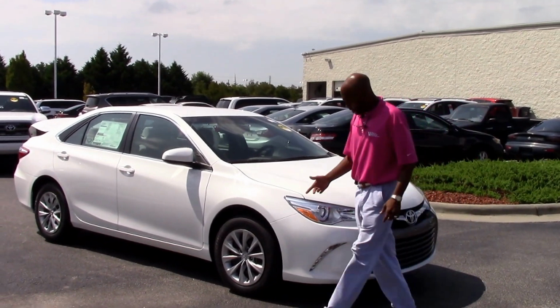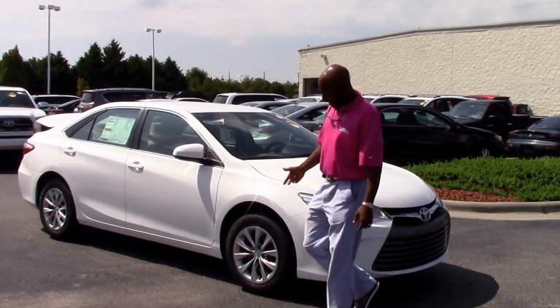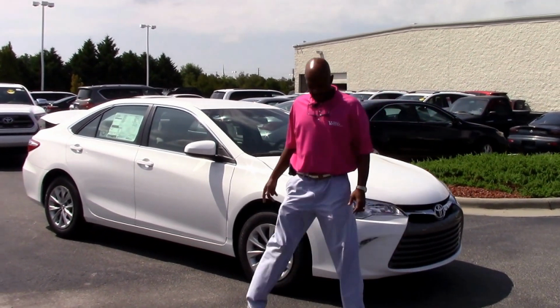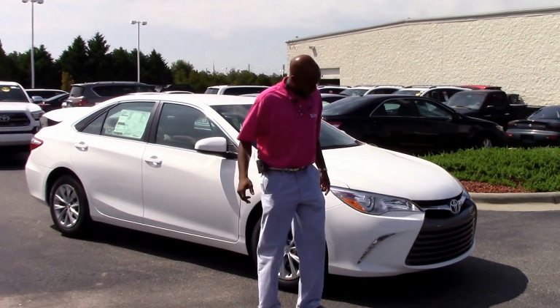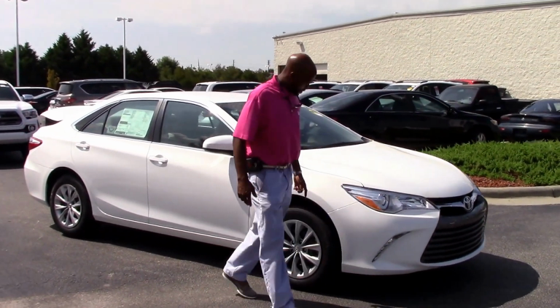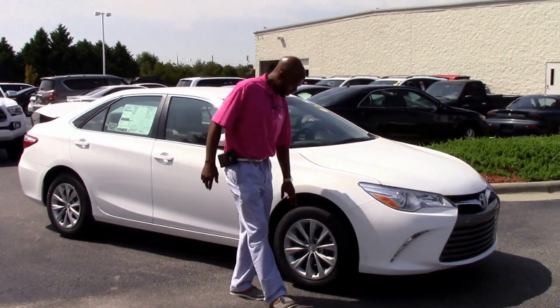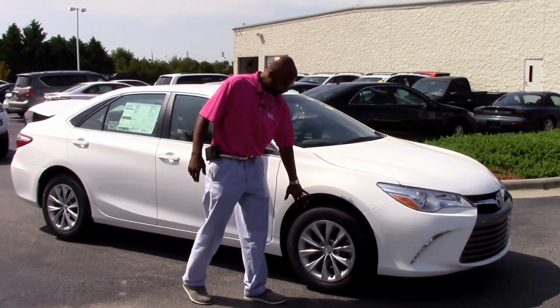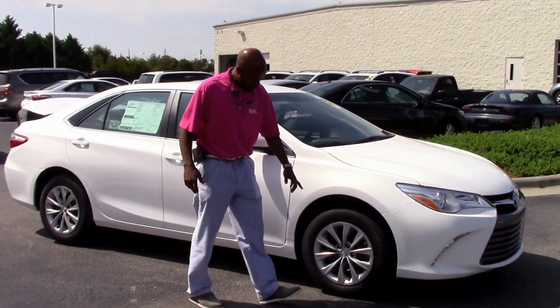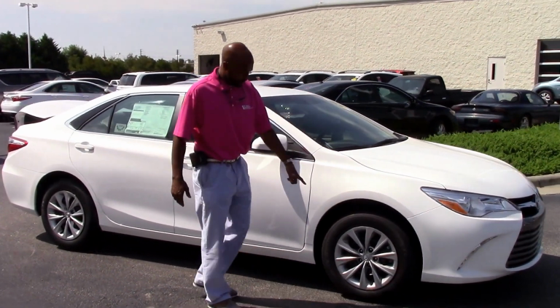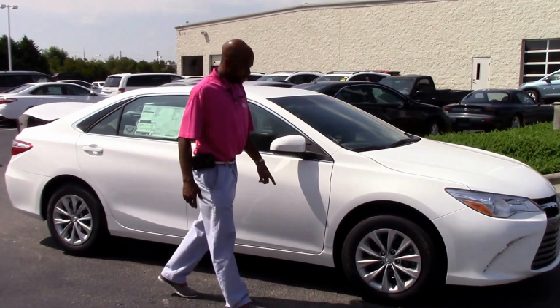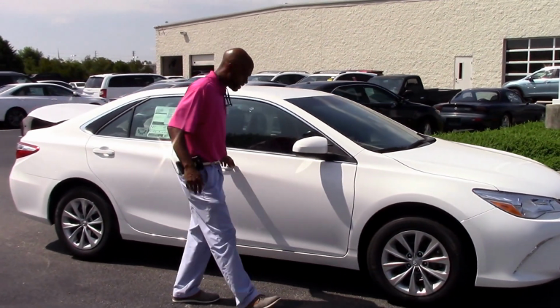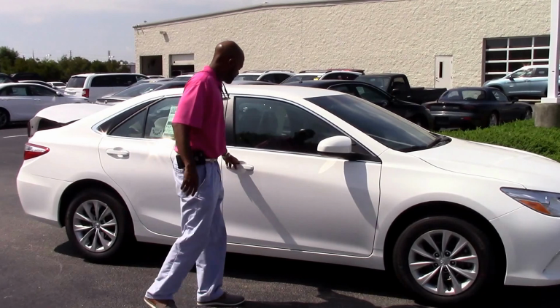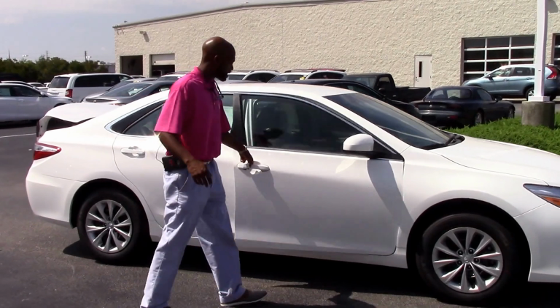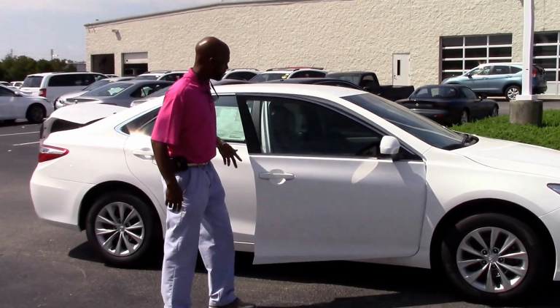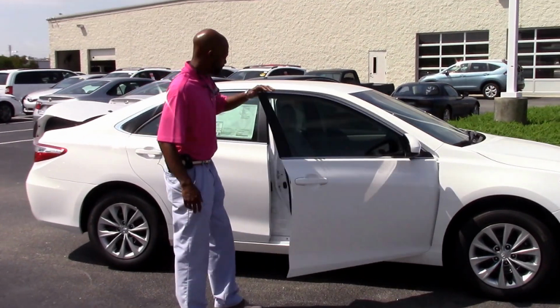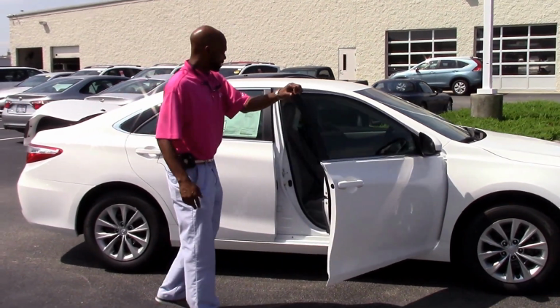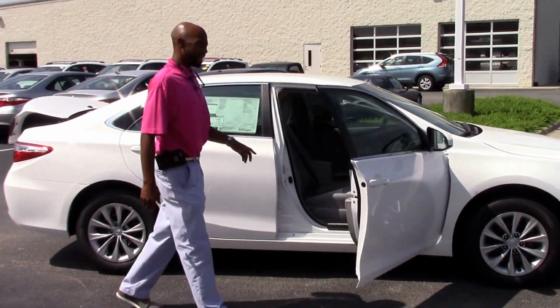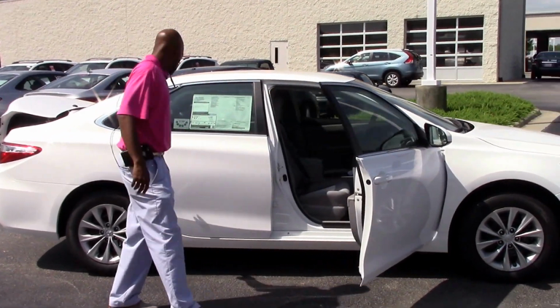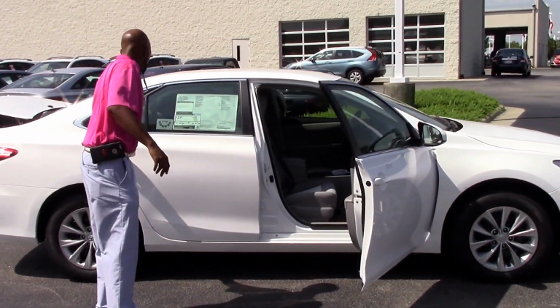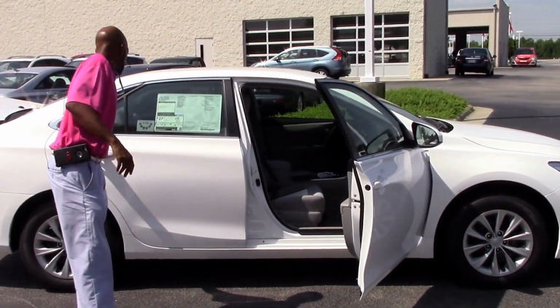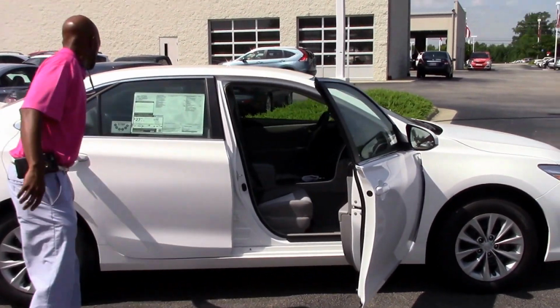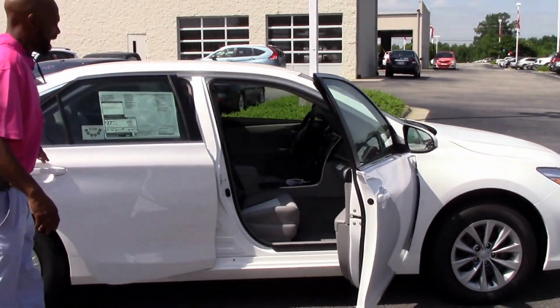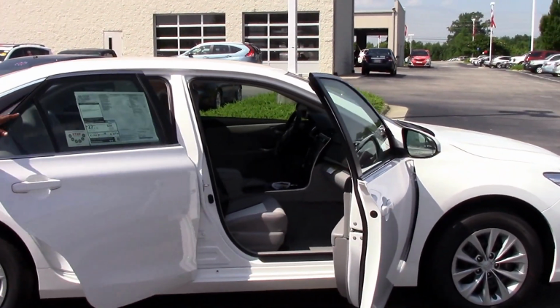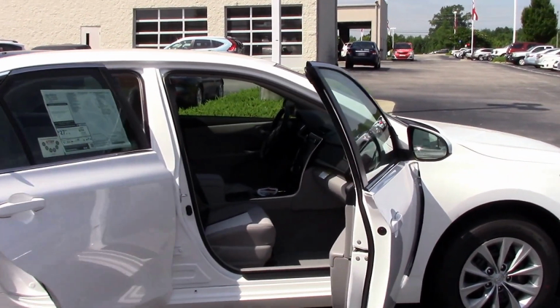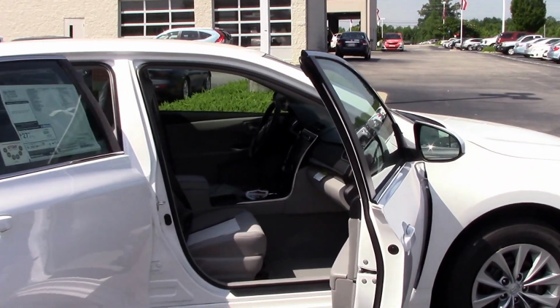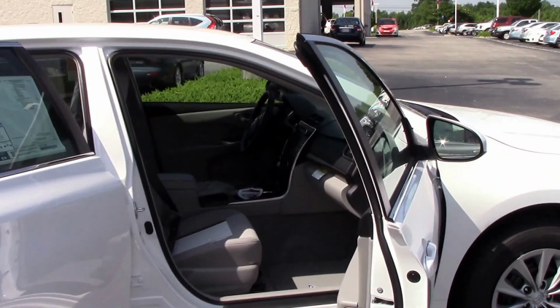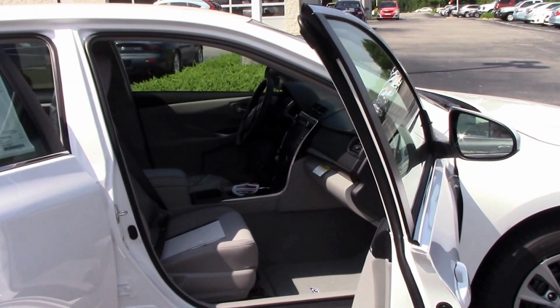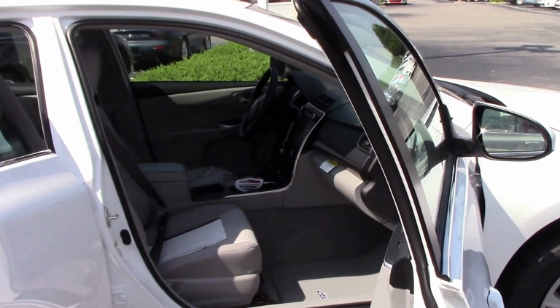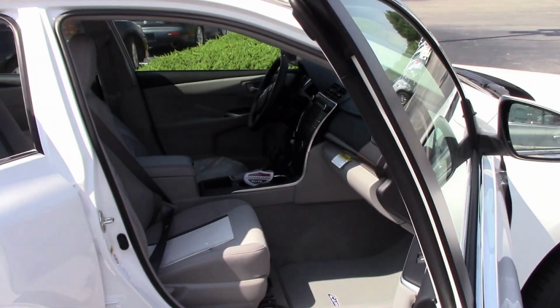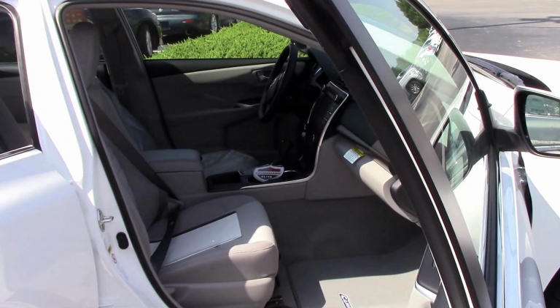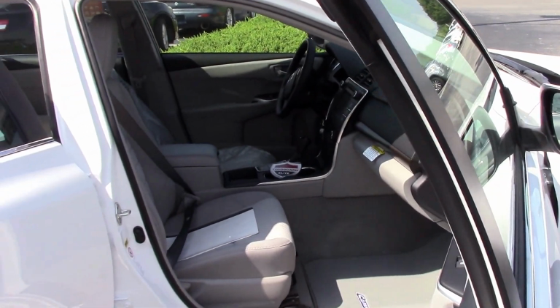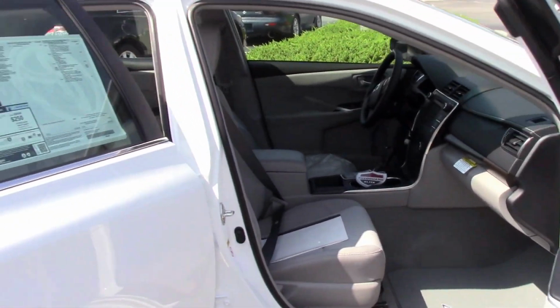It's wrapped in 16-inch alloy wheels with wheel covers and Michelin tires. This one has the gray ash interior — one of my favorite color combinations.